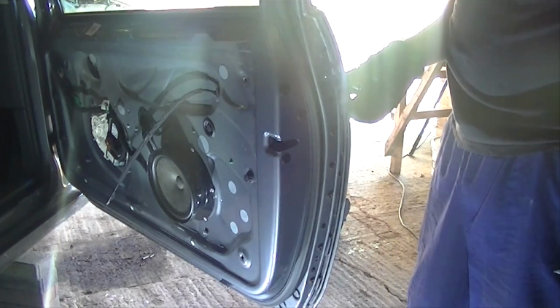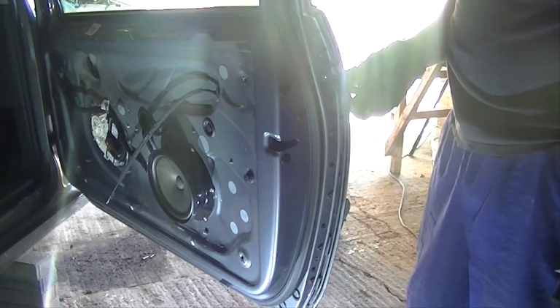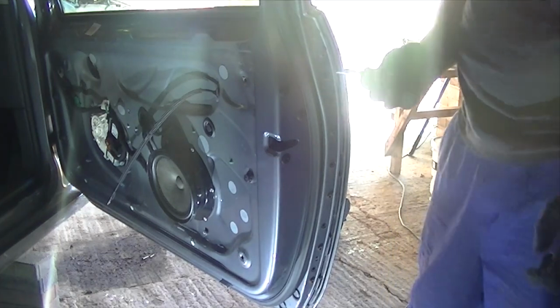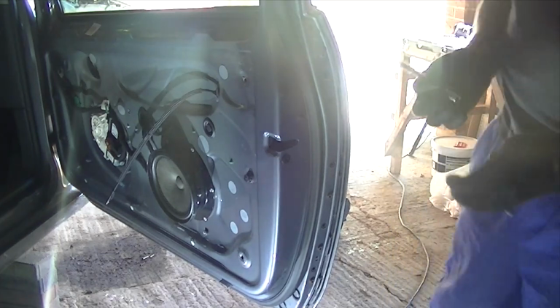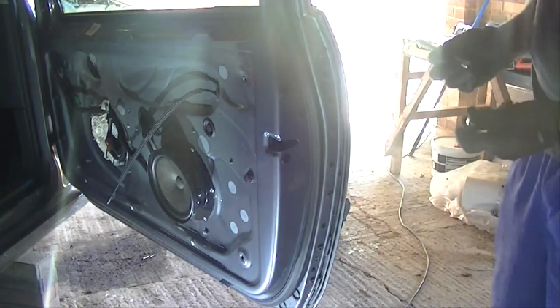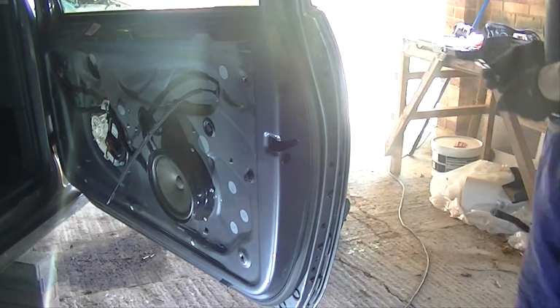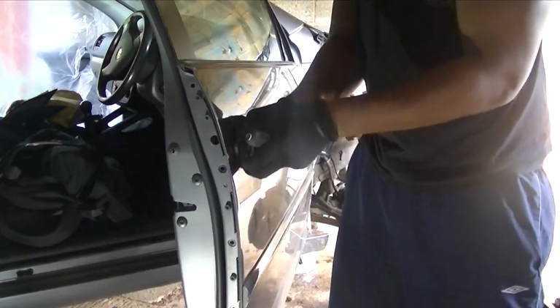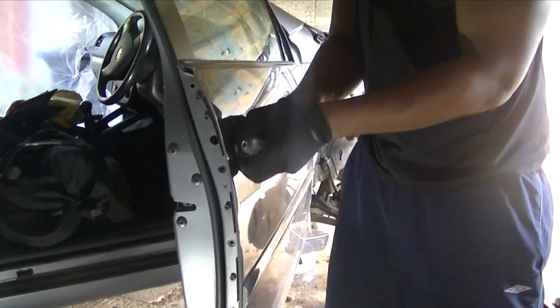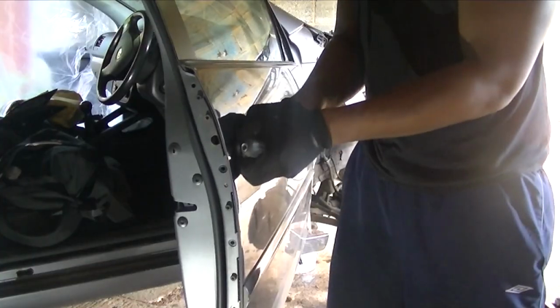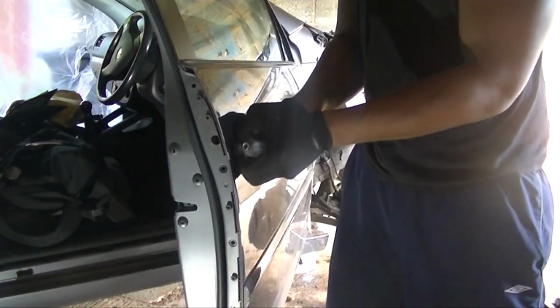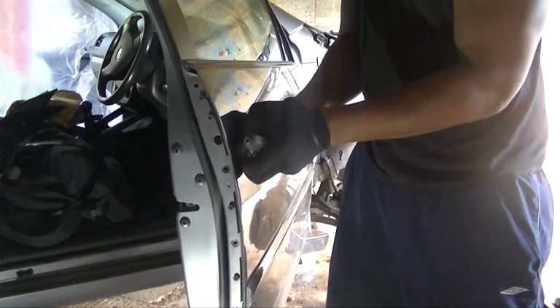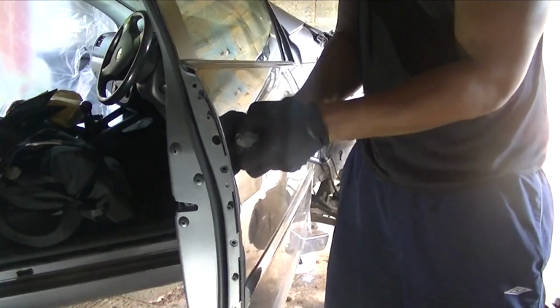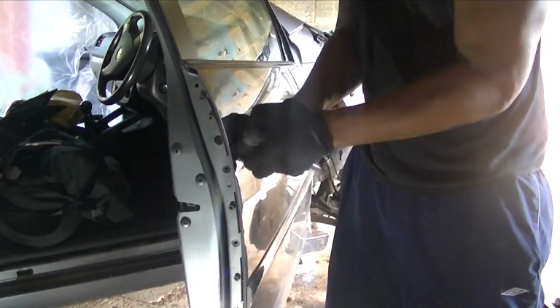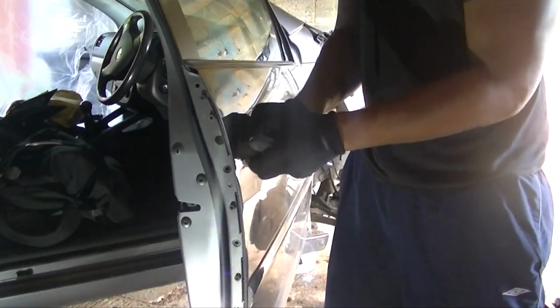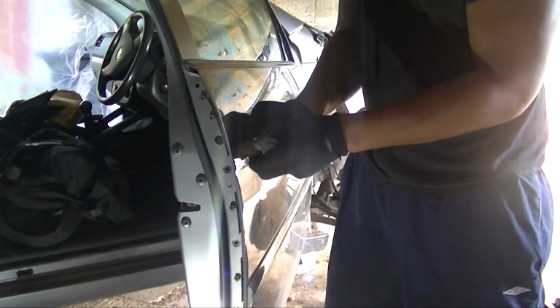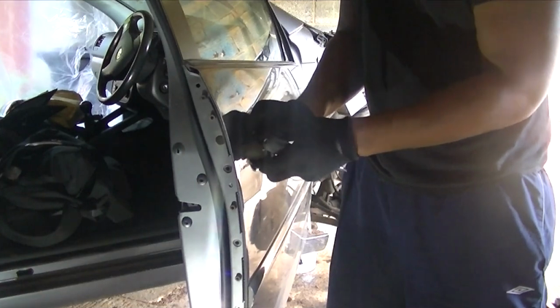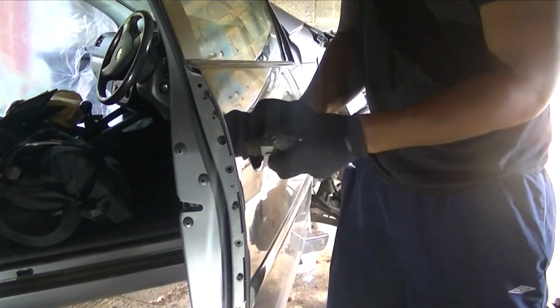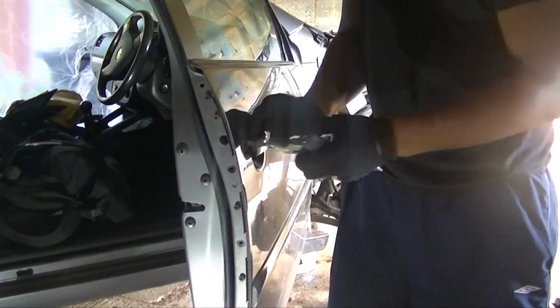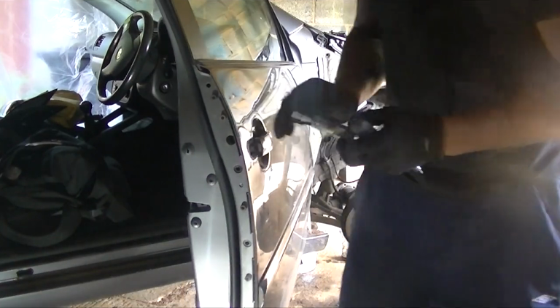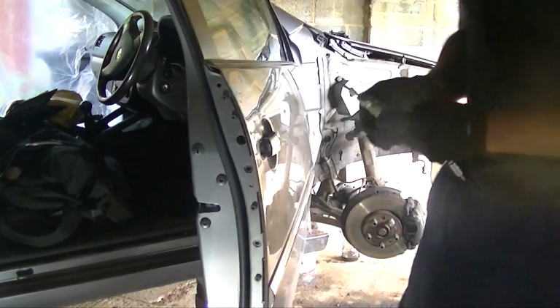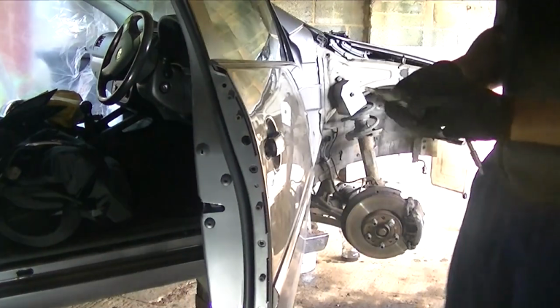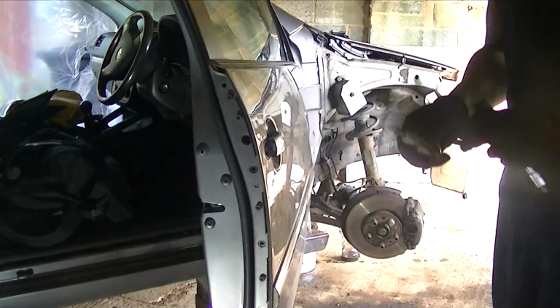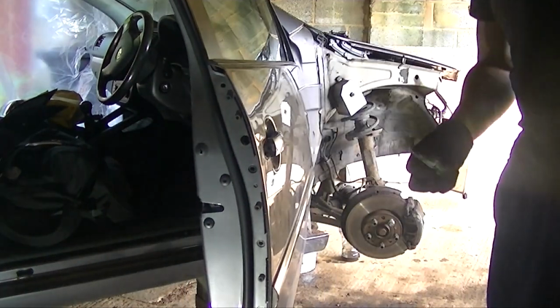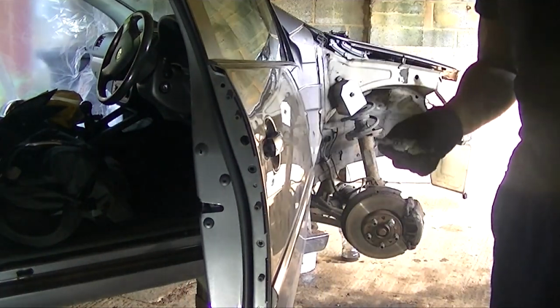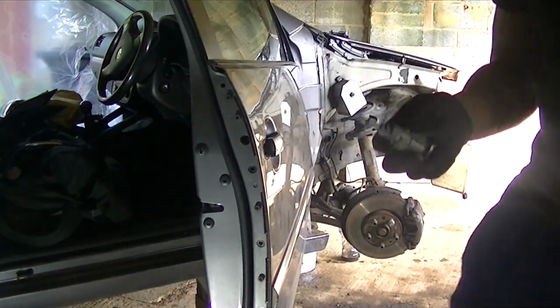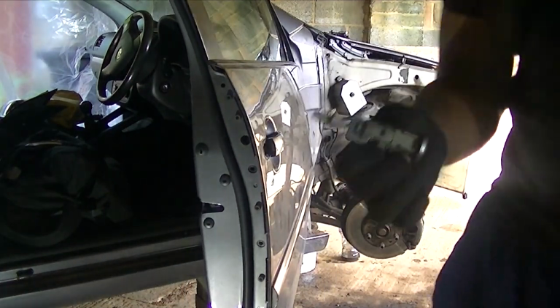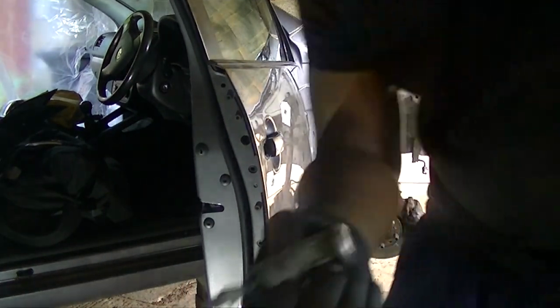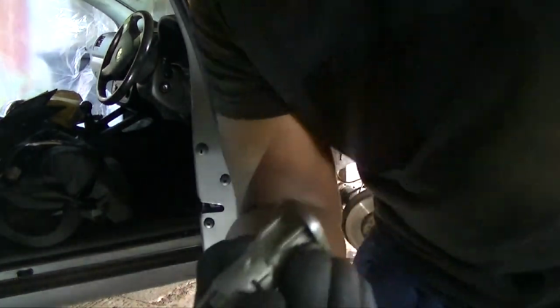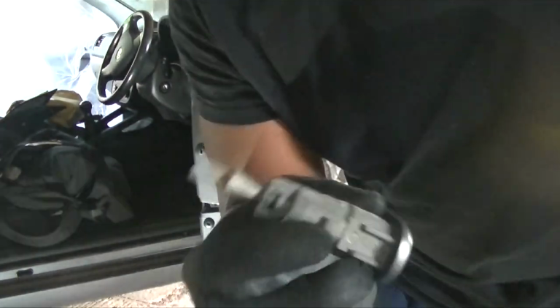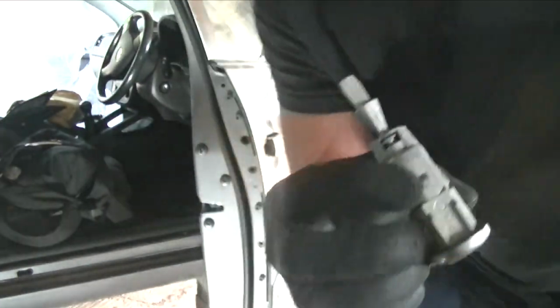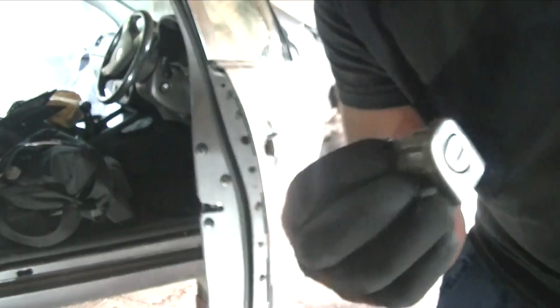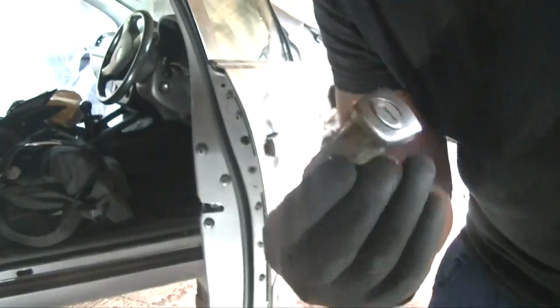So you've got to reach in there and undo it. Once you've loosened it, you'll be able to pull out the lock. Remember, you don't have to take it all the way out — just loosen it enough so you can pull the lock out.